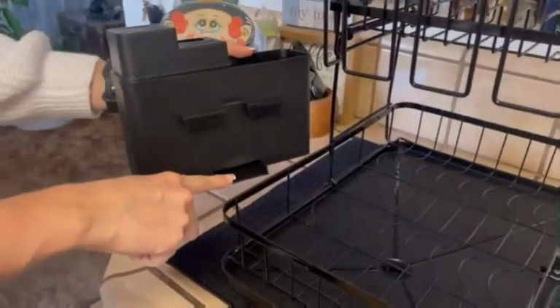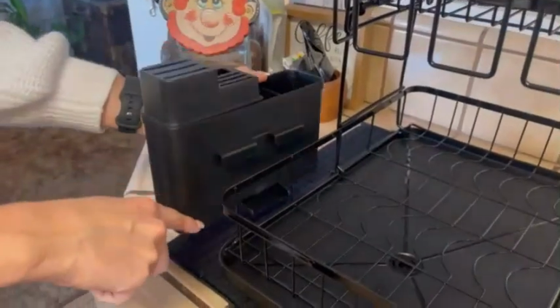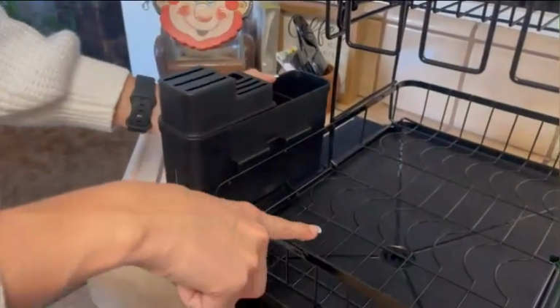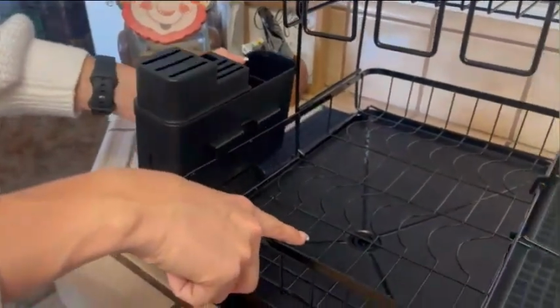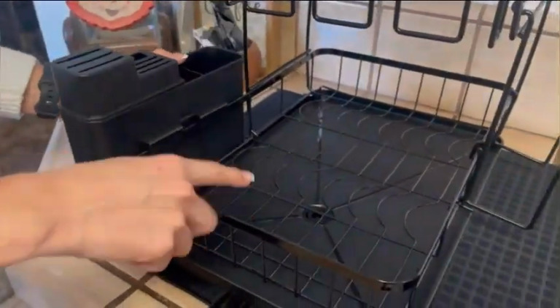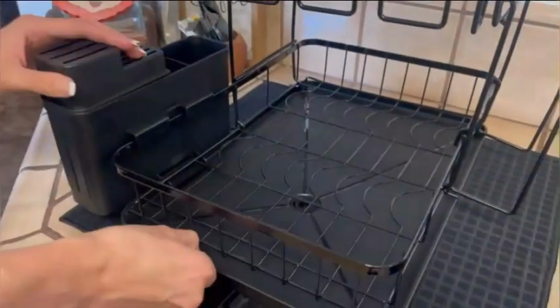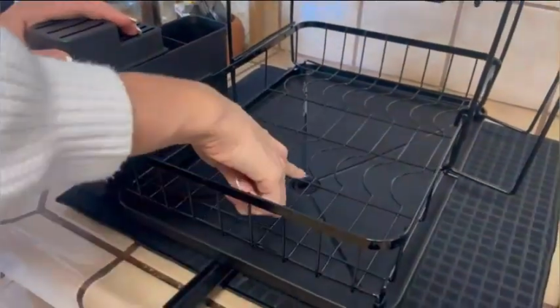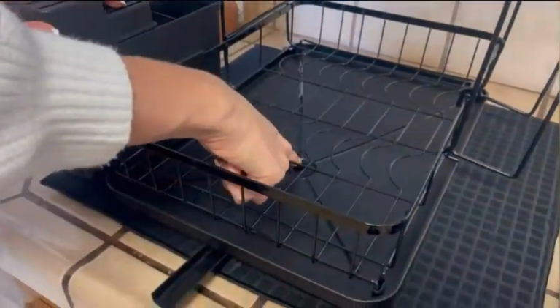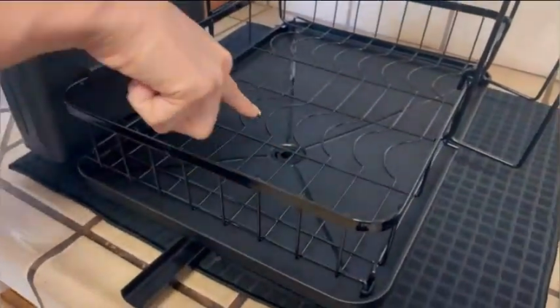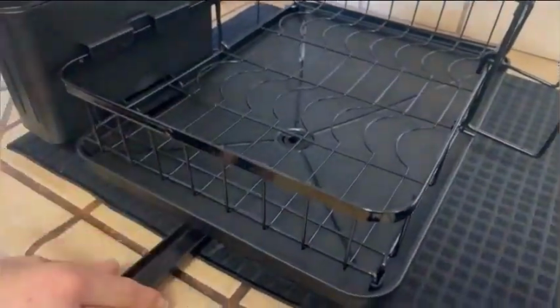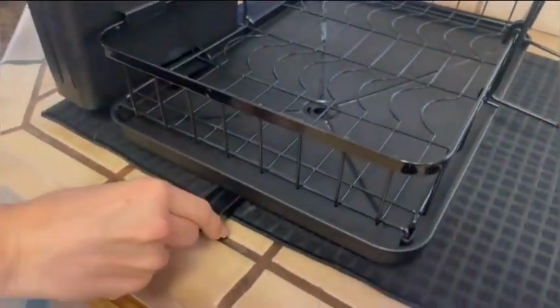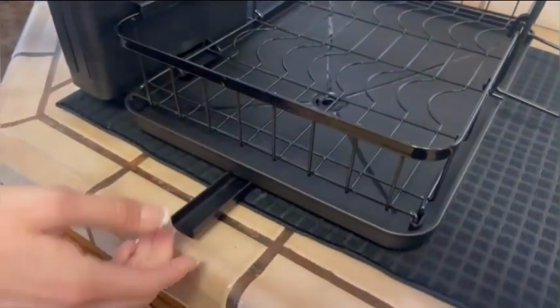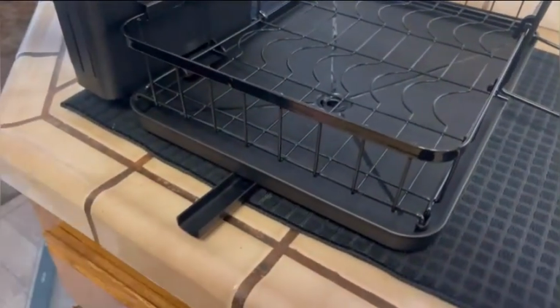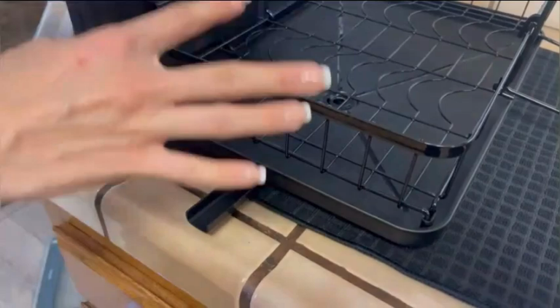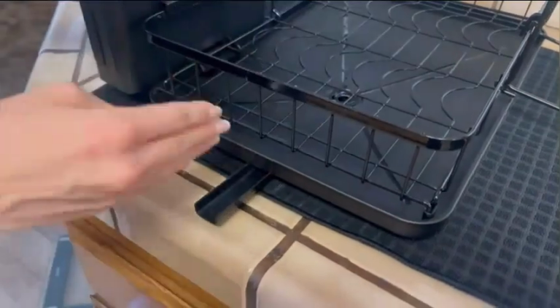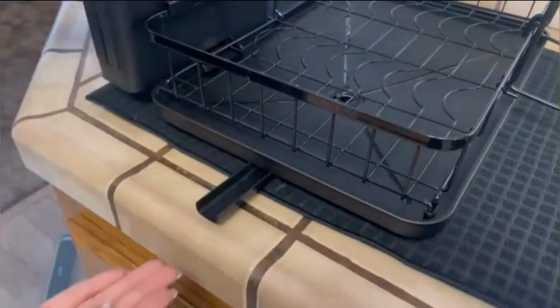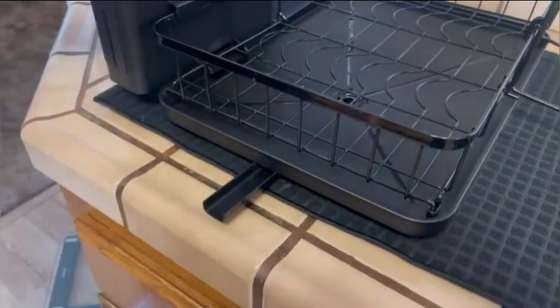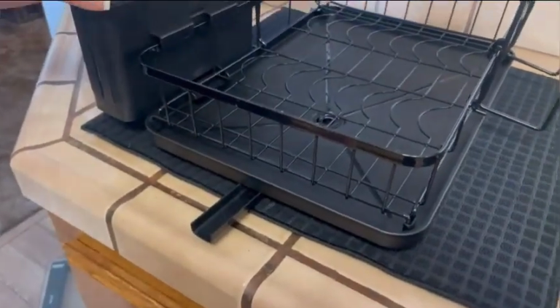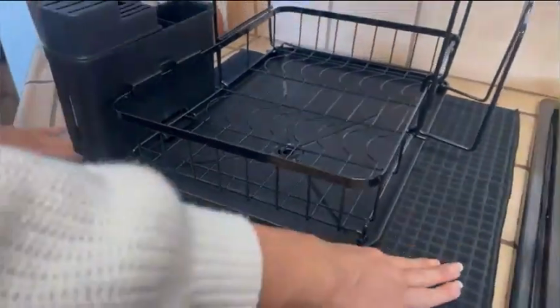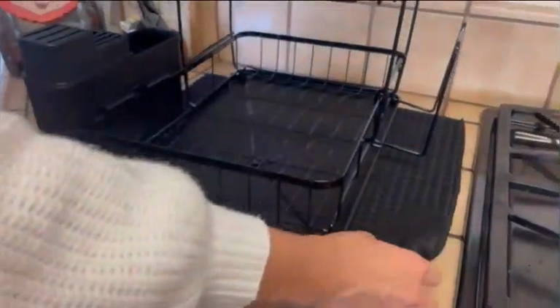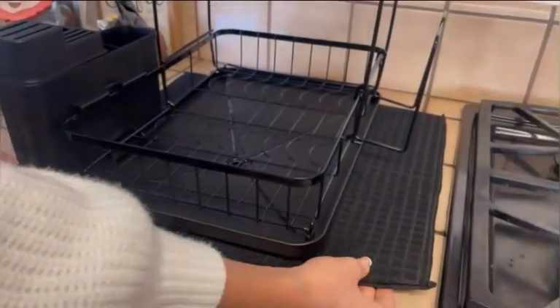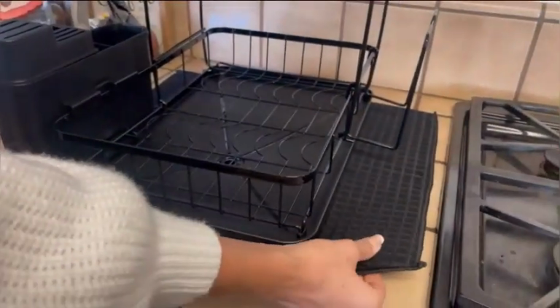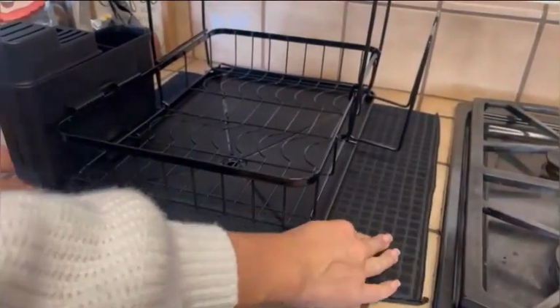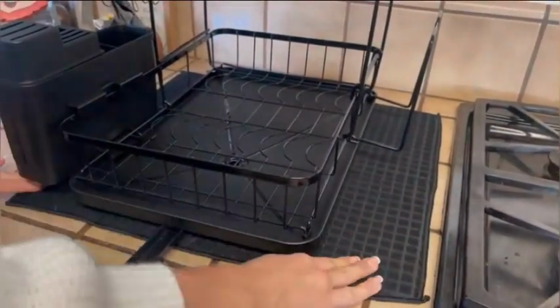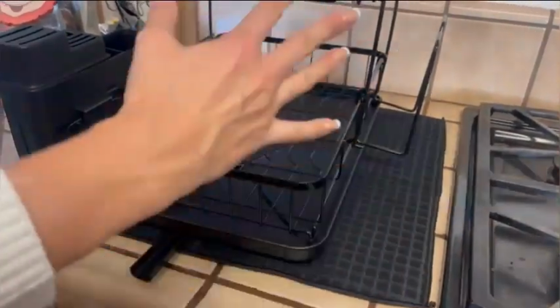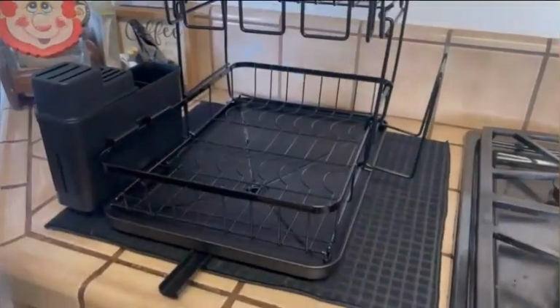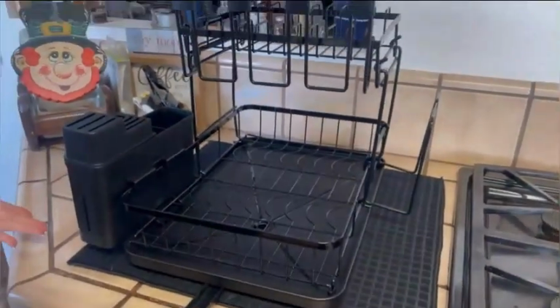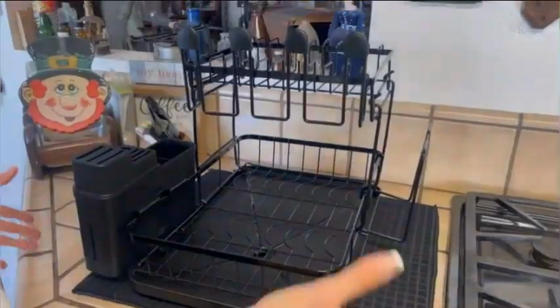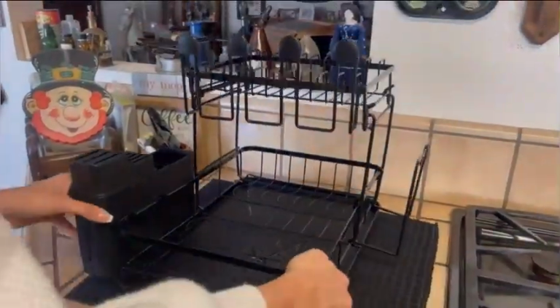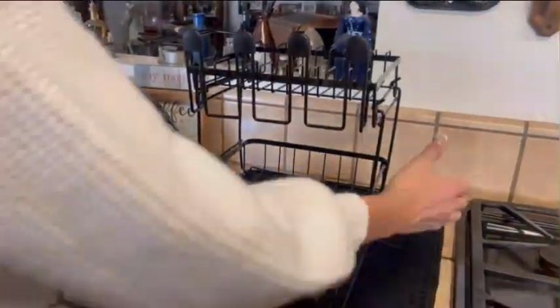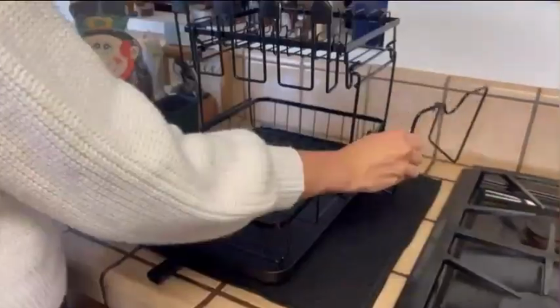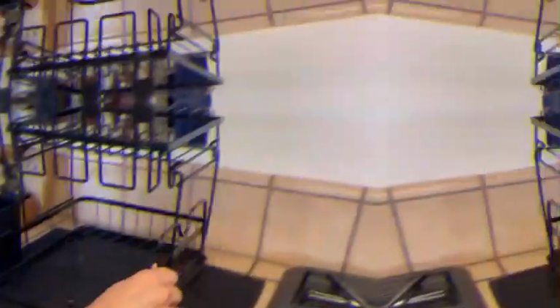3 inches in diameter, 12 inches in width, and 4.69 inches in height. This rack provides ample space for your dishes to air dry effectively. The black color adds a sleek and modern touch to any kitchen decor.